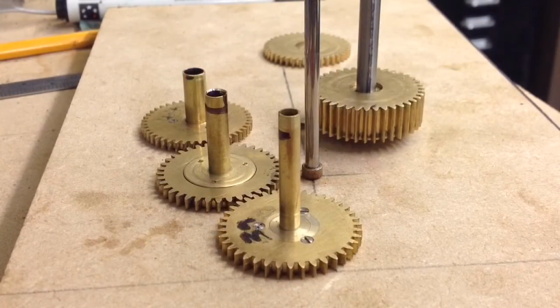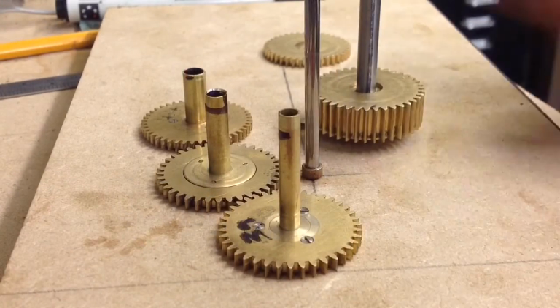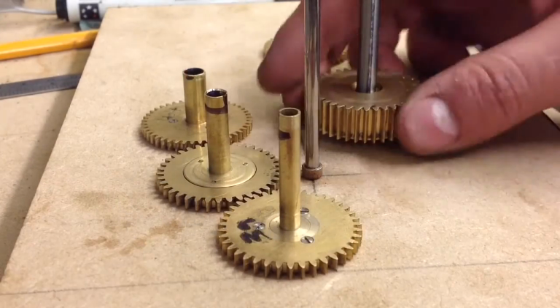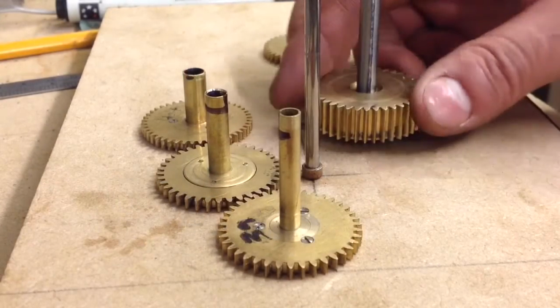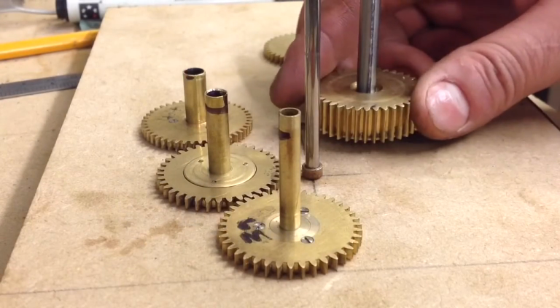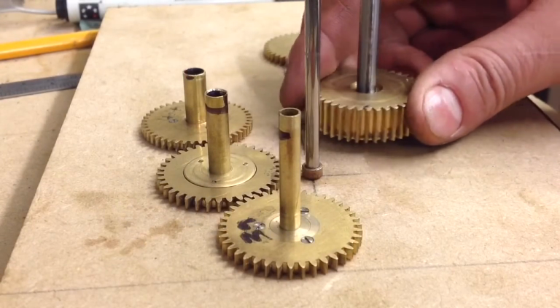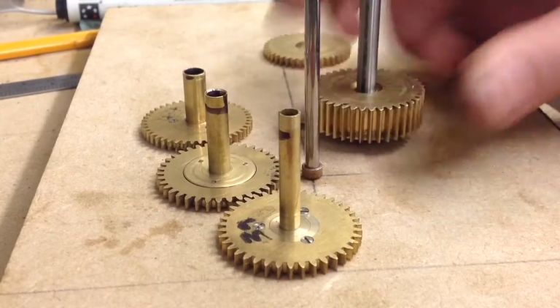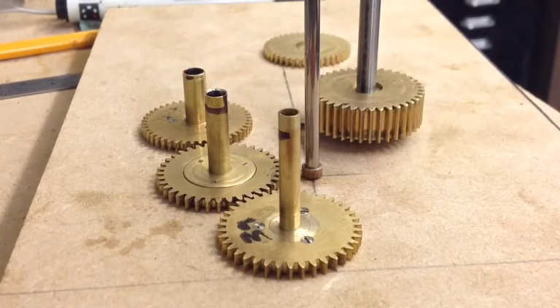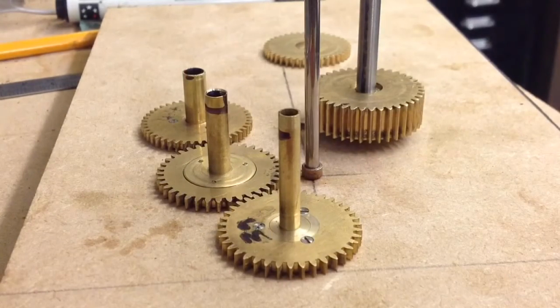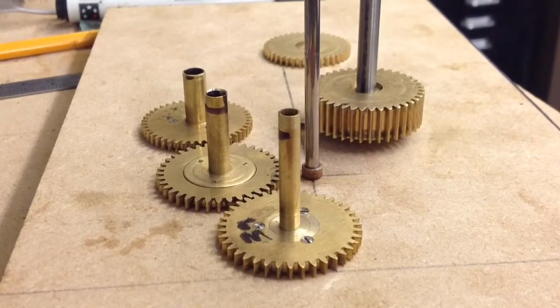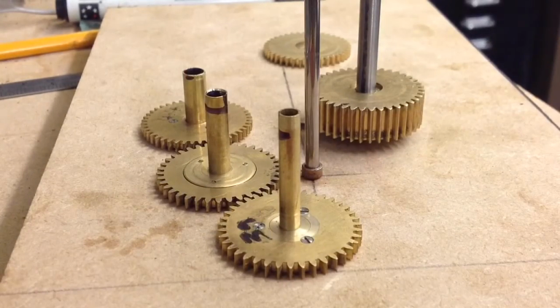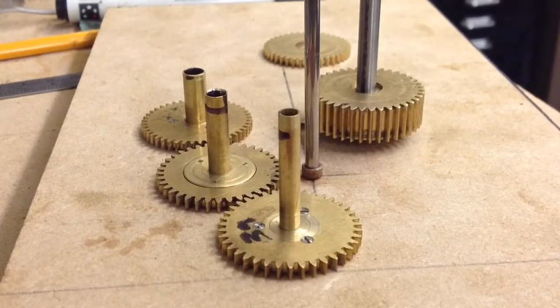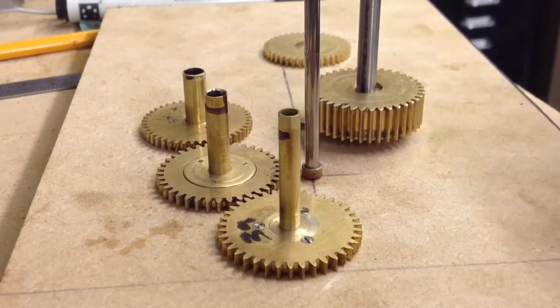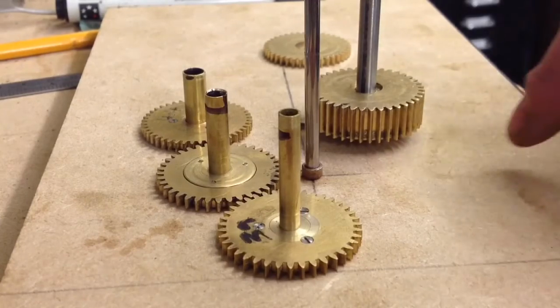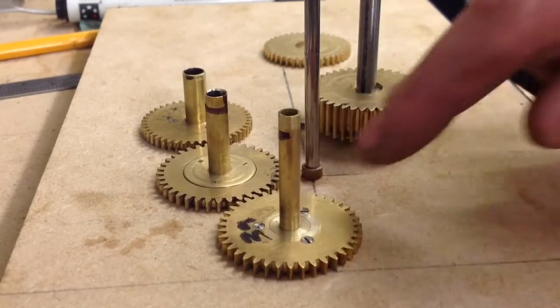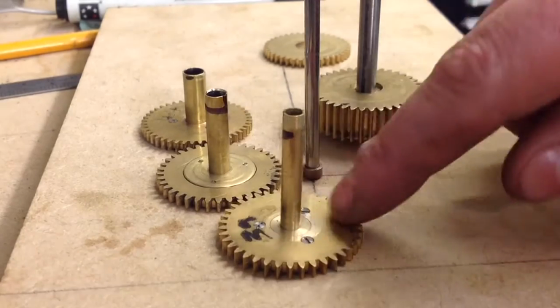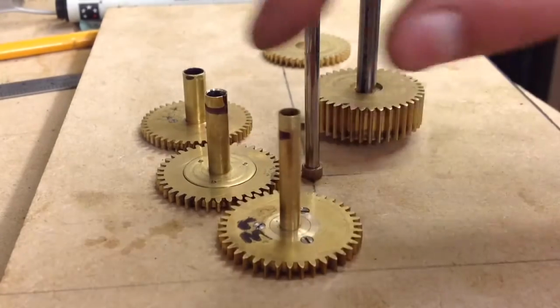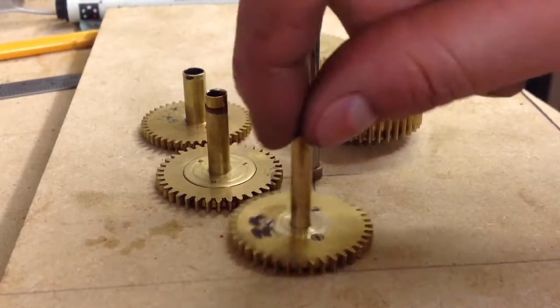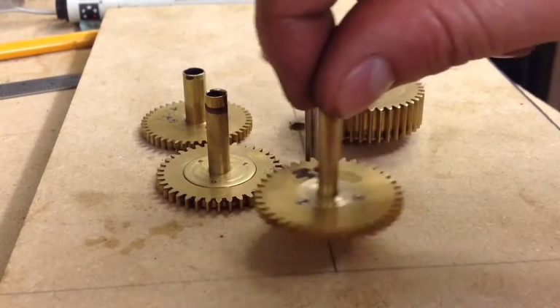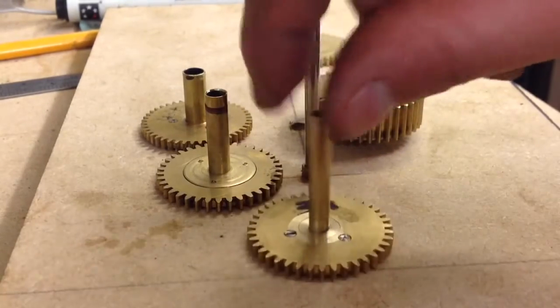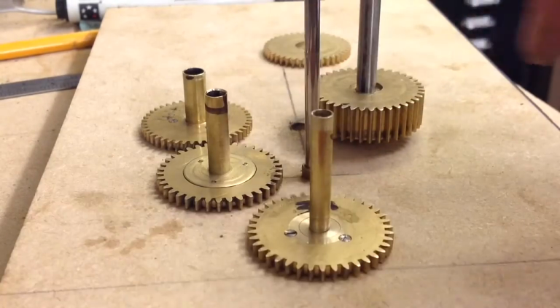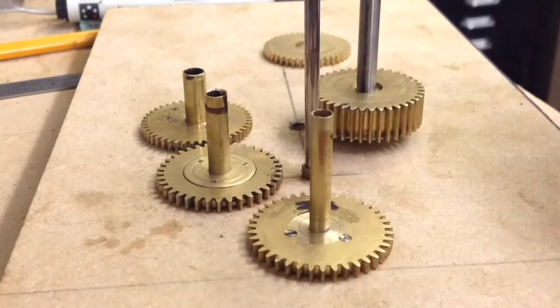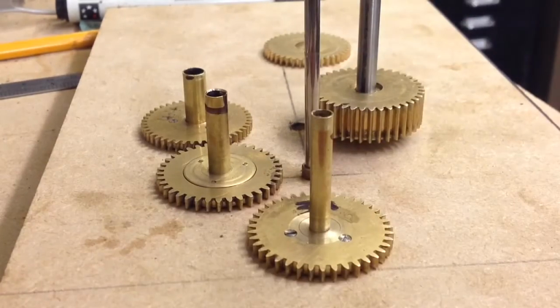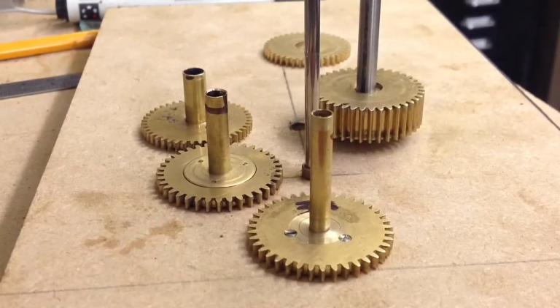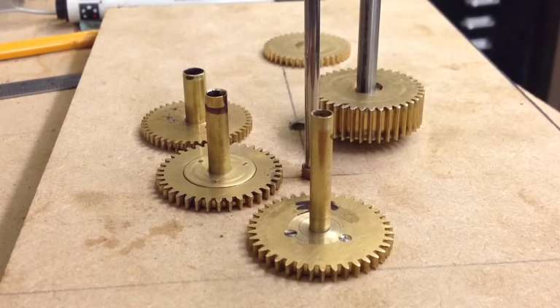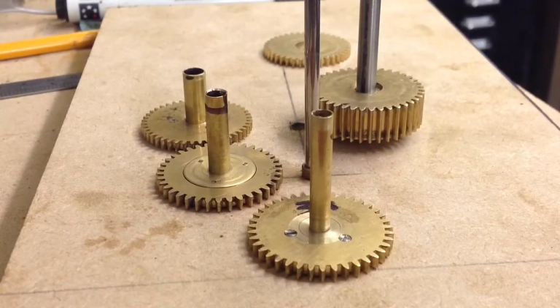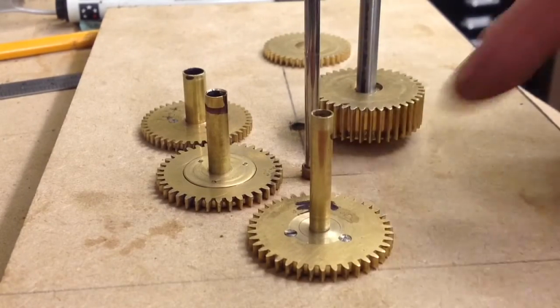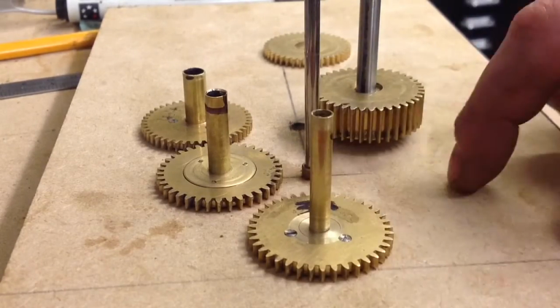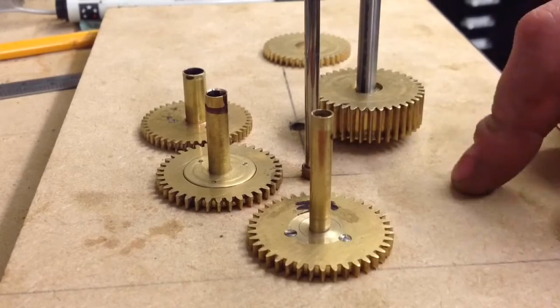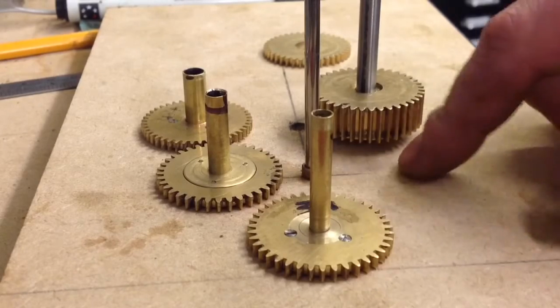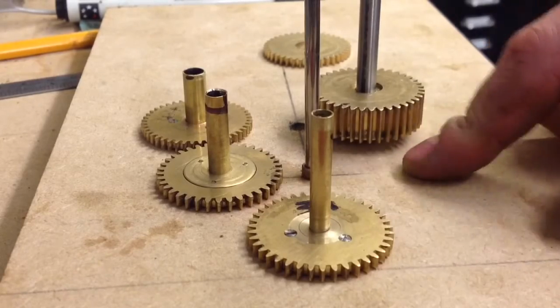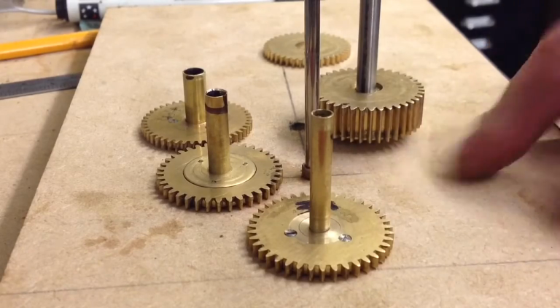Just a little update on the orrery. I've not been working on it as I've been building the CNC machine up over the last couple of months, so just getting back onto this now again.